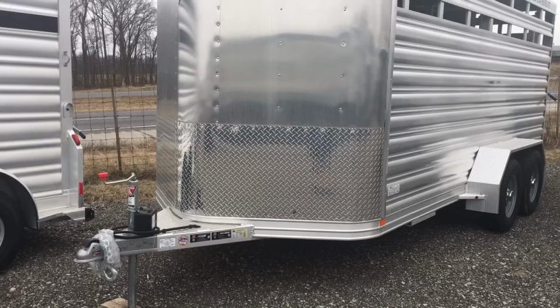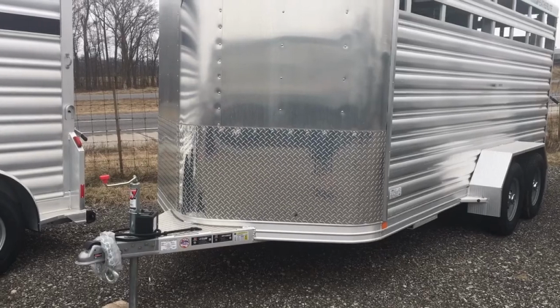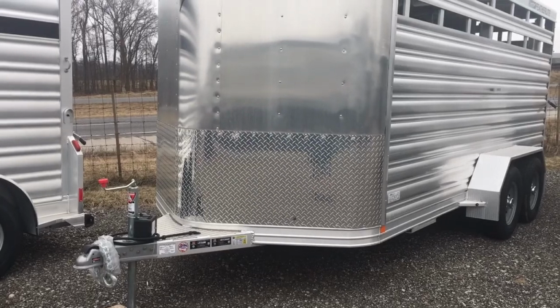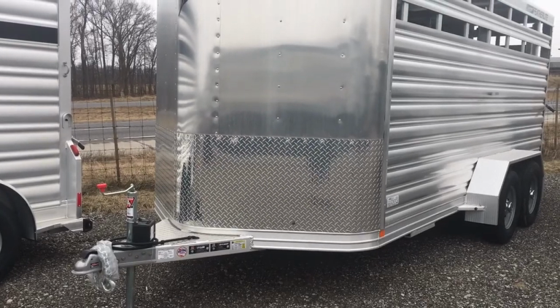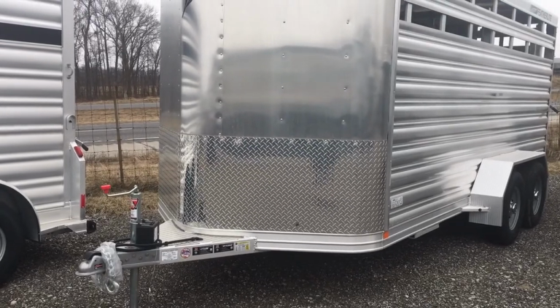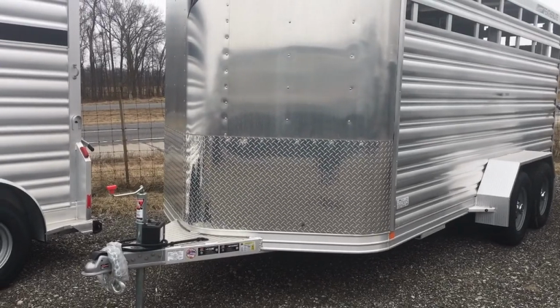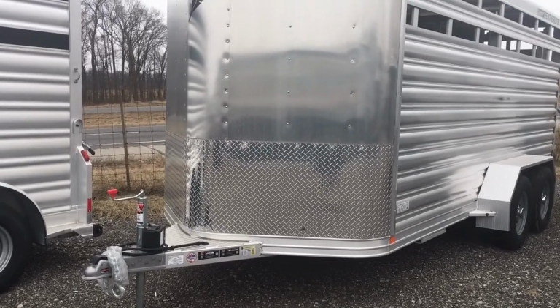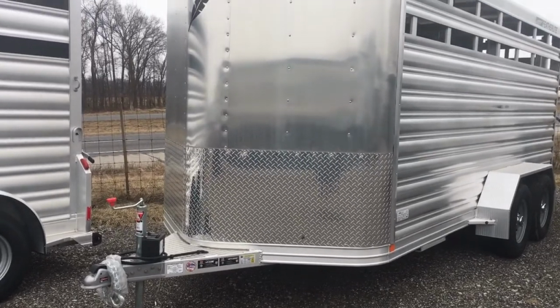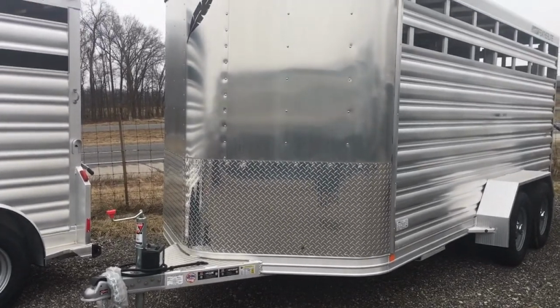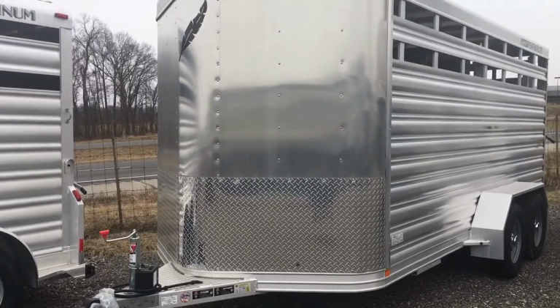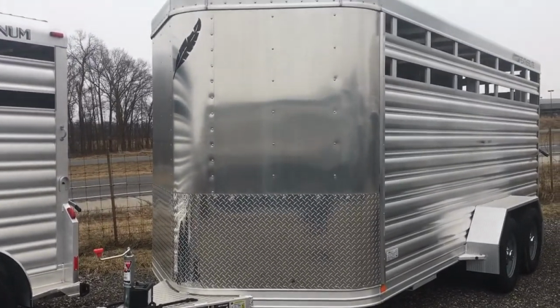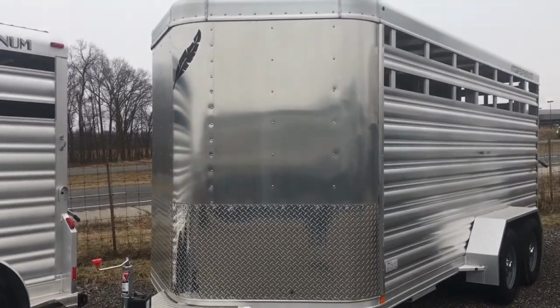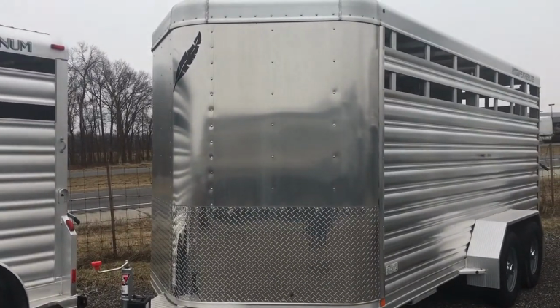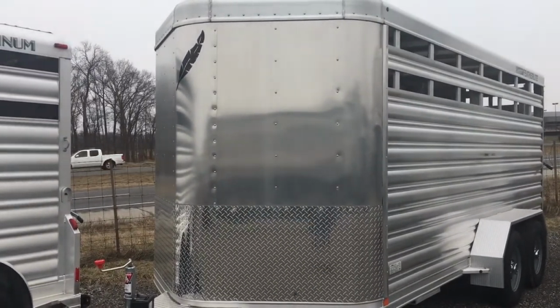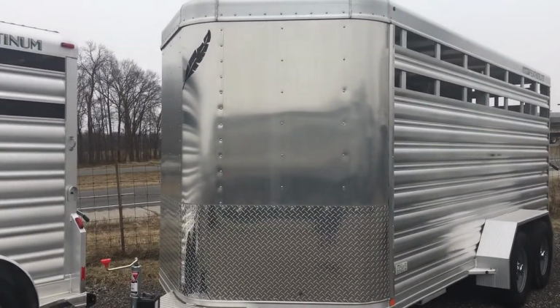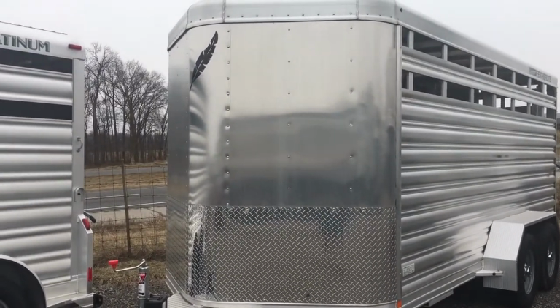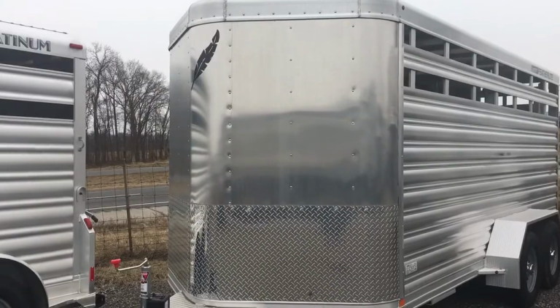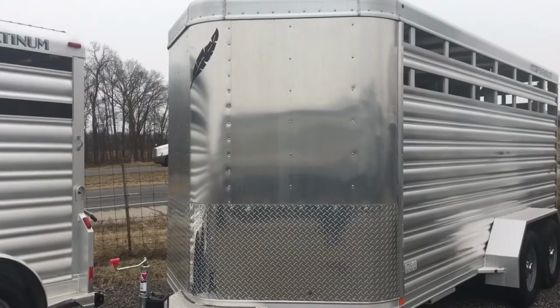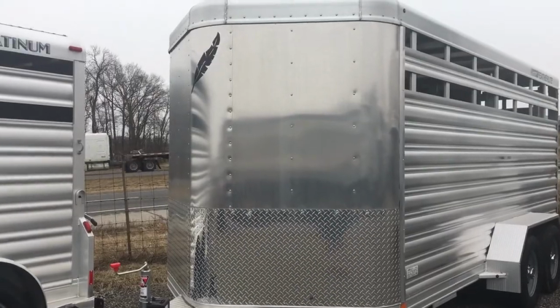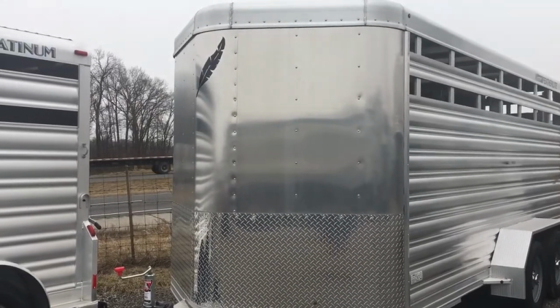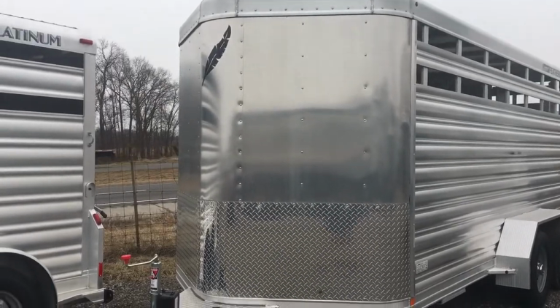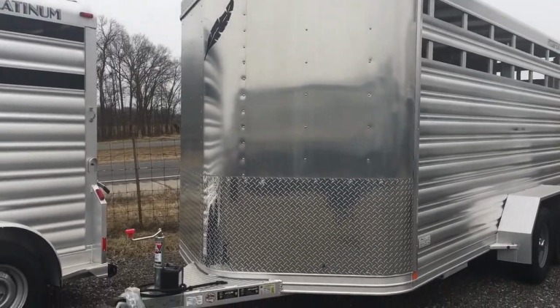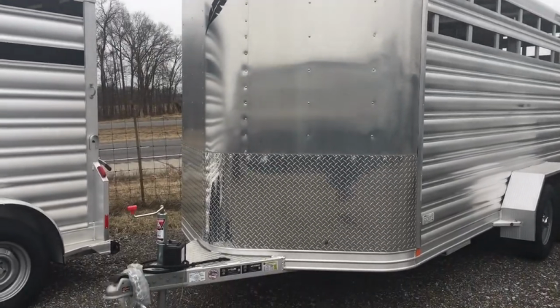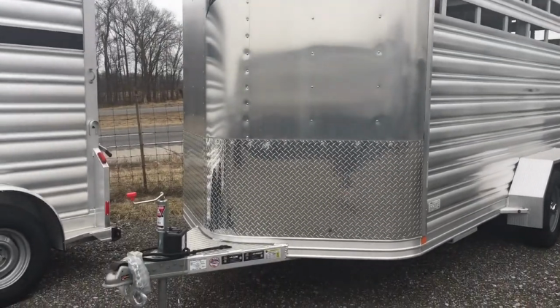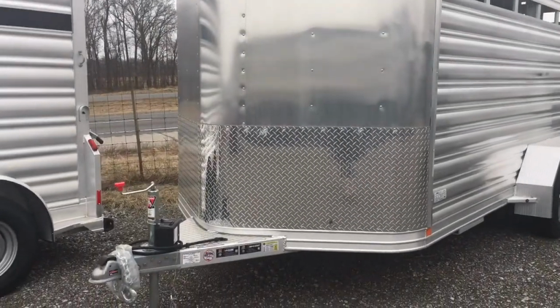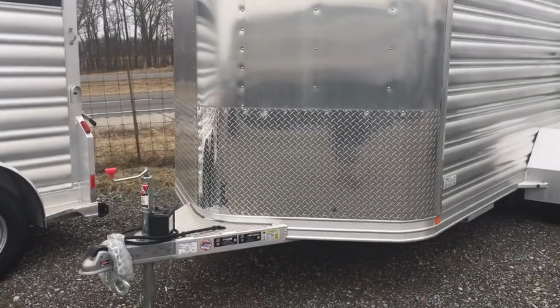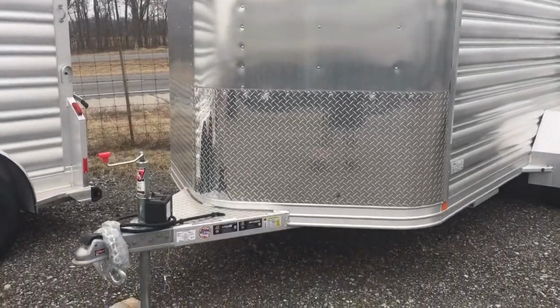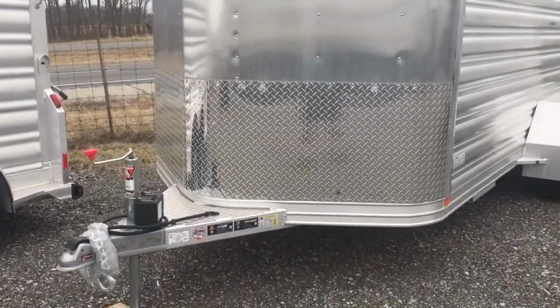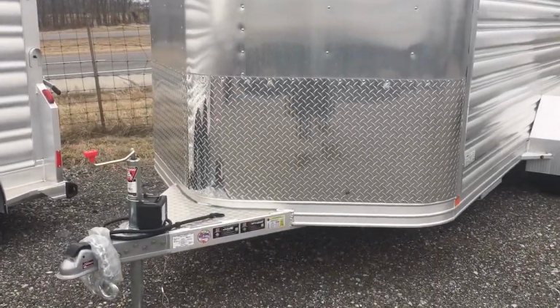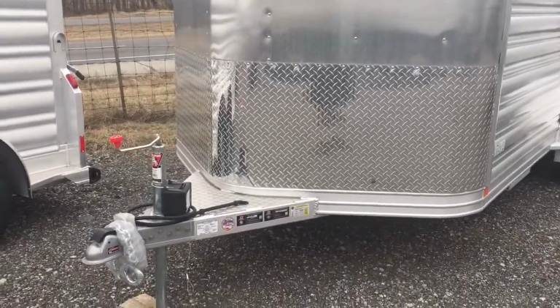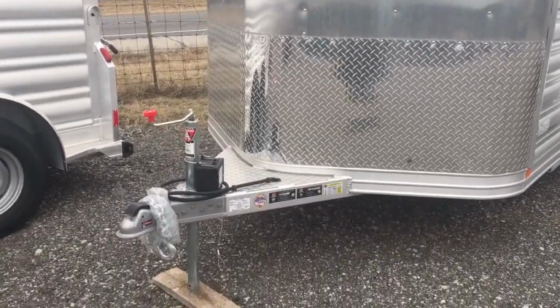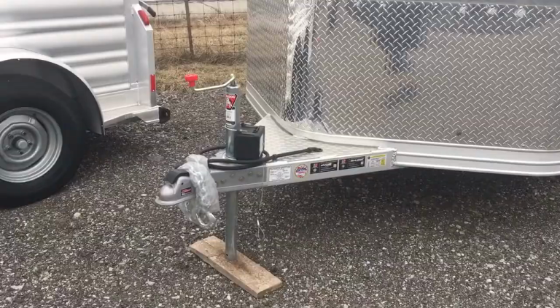Here's a video of our 2019 Fetalite model 8107. This one is 6 feet 6 inches tall and the width is 6 feet 7 inches wide.